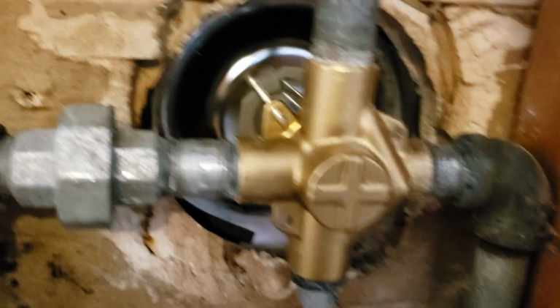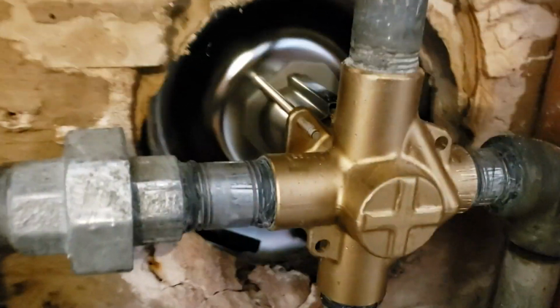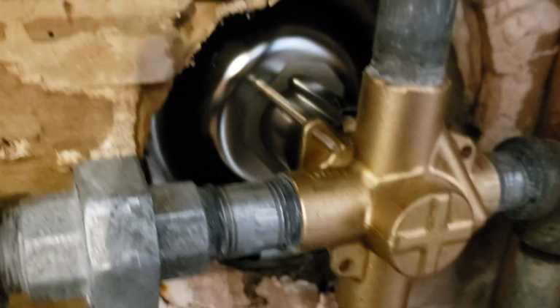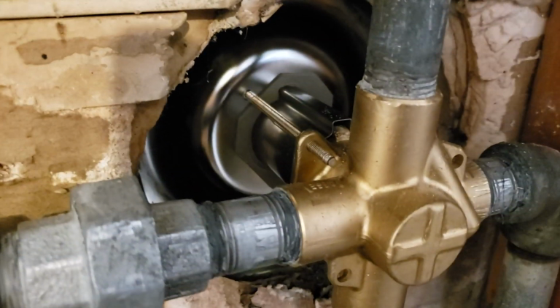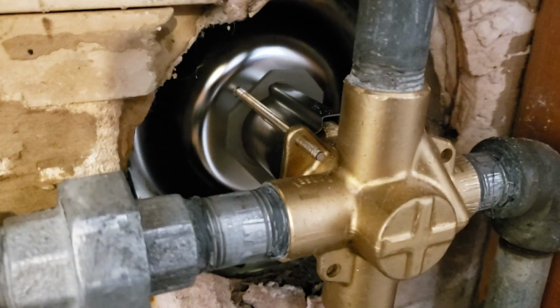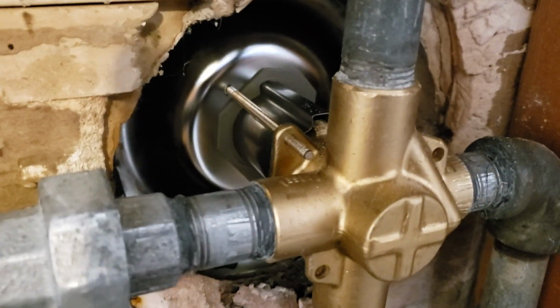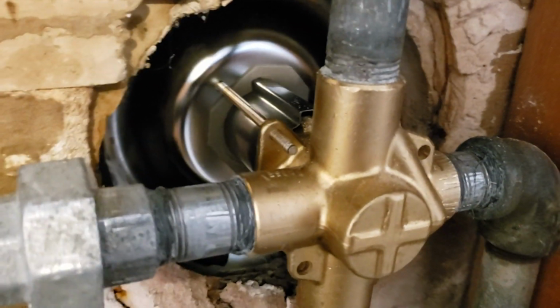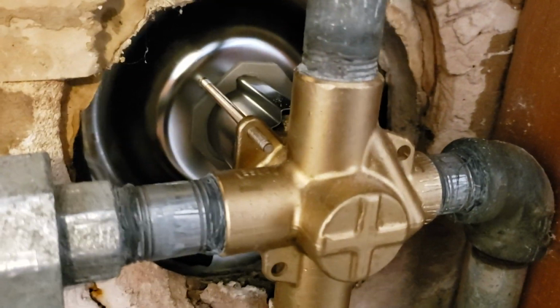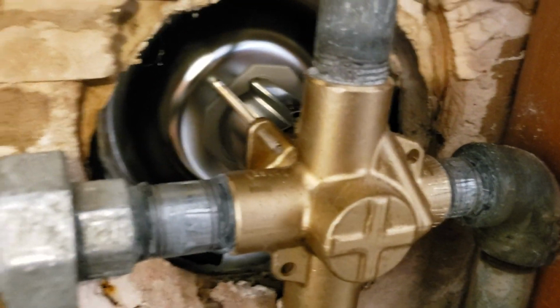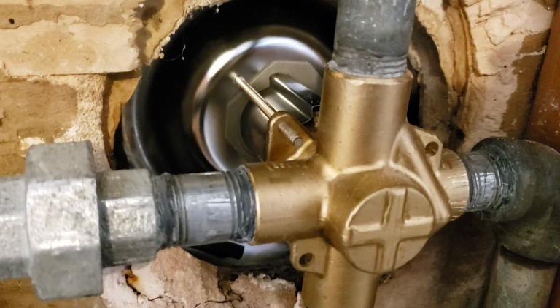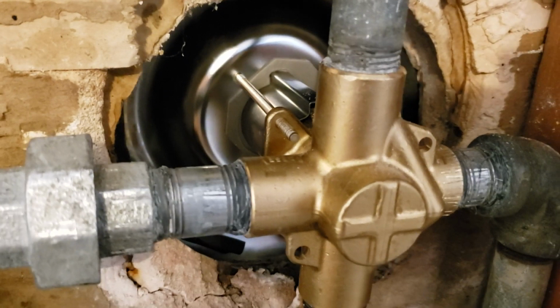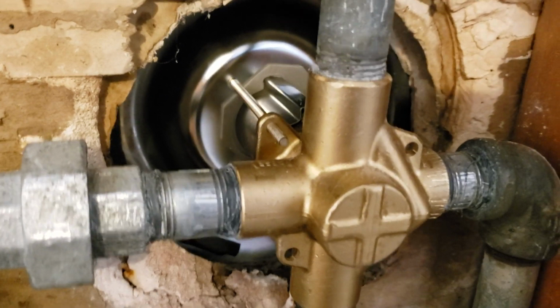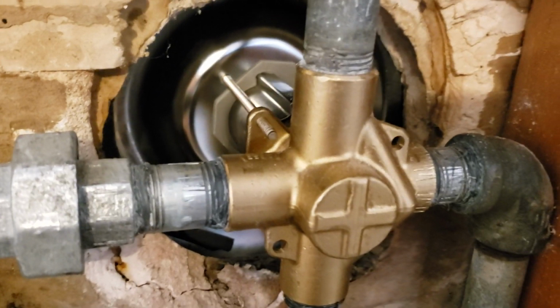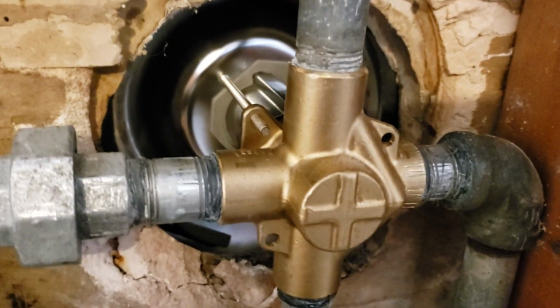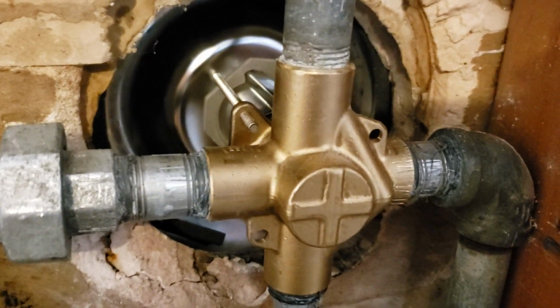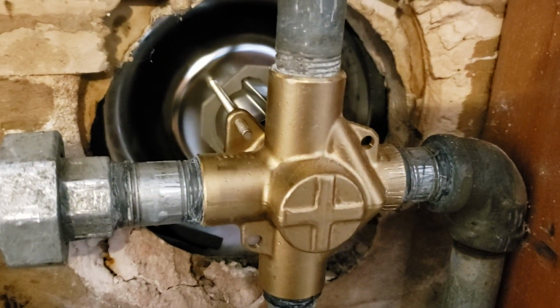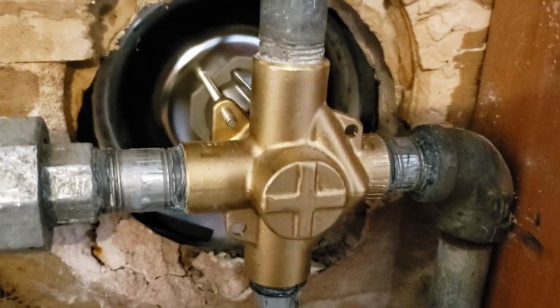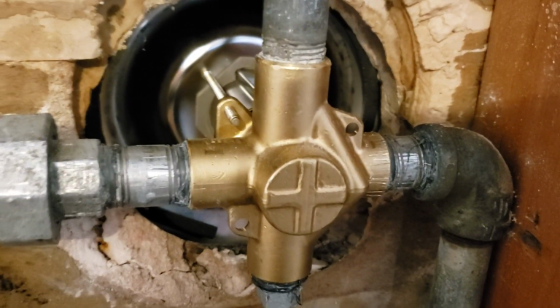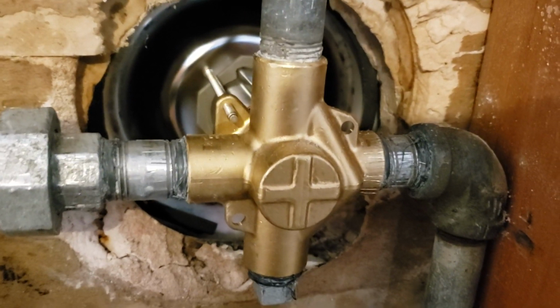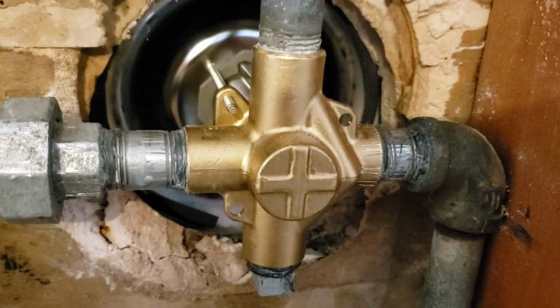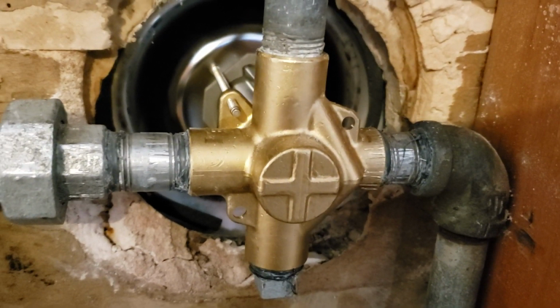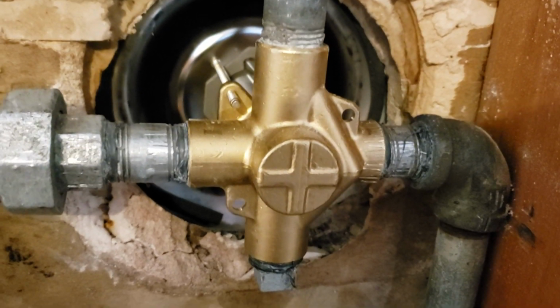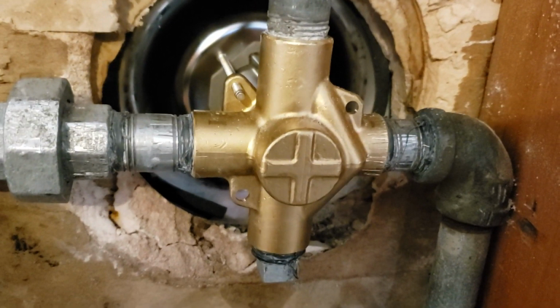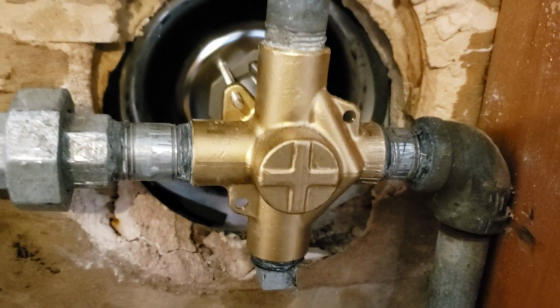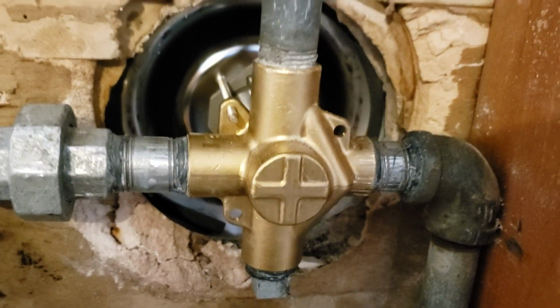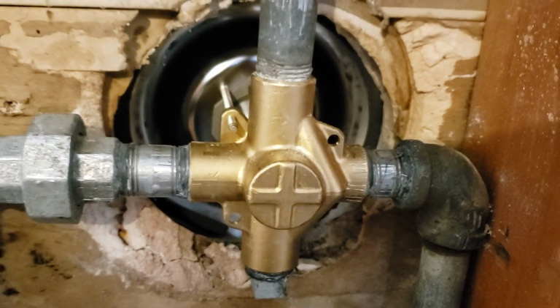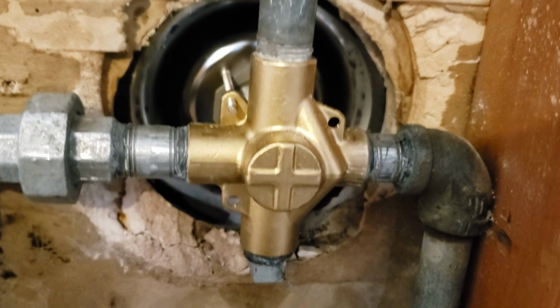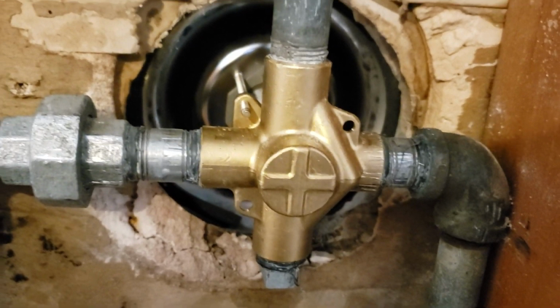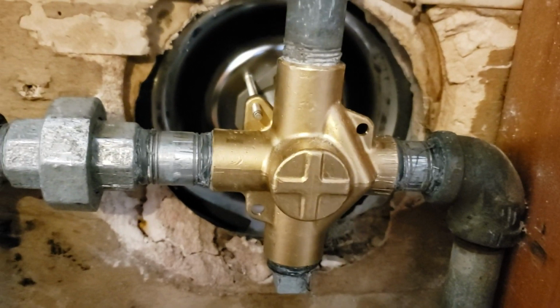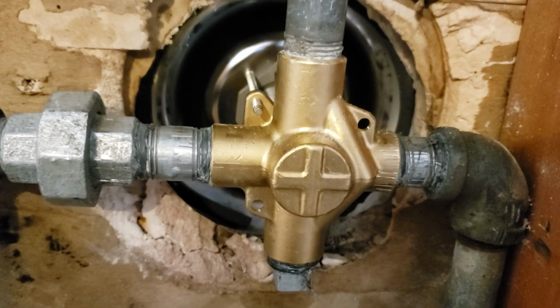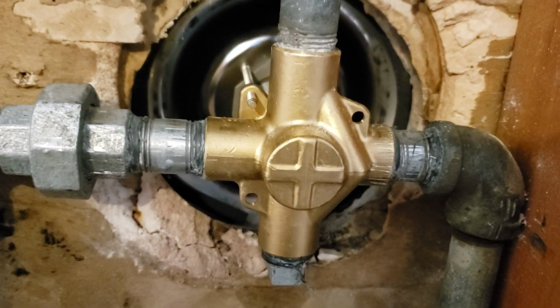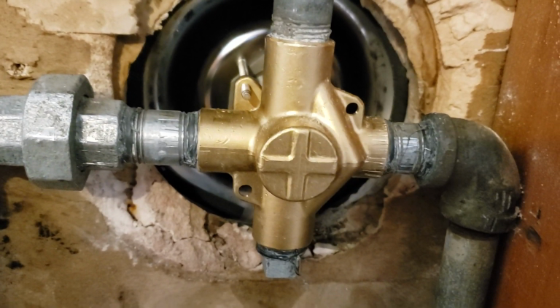We tried to replace the cartridge in the old Mullen Chateau valve, and of course it broke off. It's not made of plastic, brass, and we couldn't get it out. So I talked to the homeowner and we decided to go ahead and put a new valve in there.